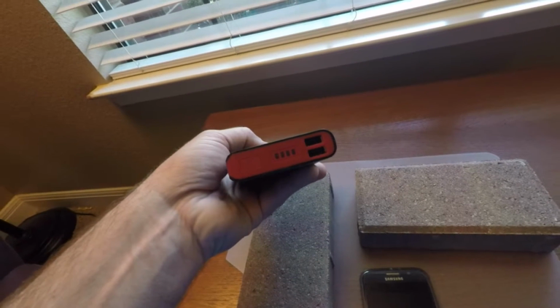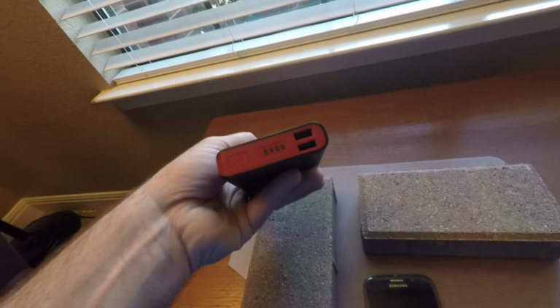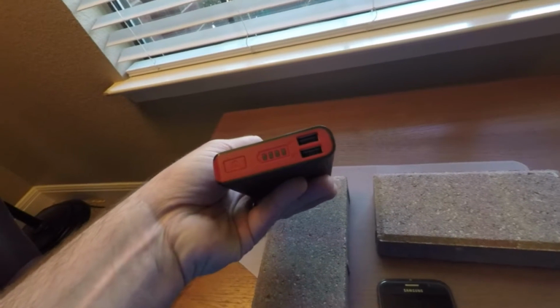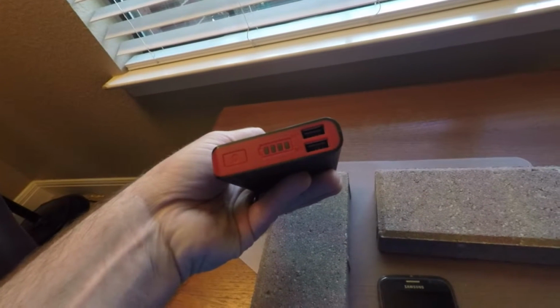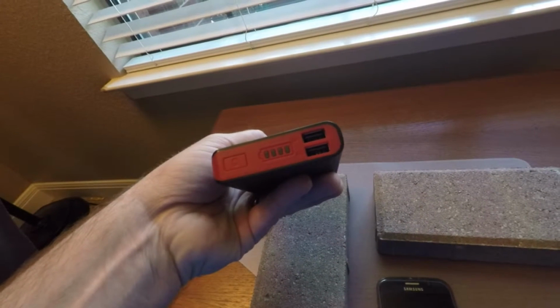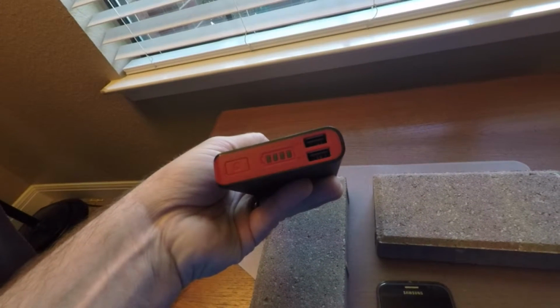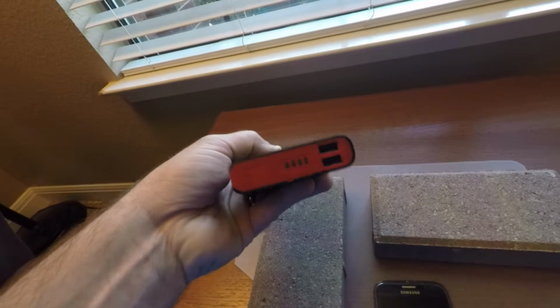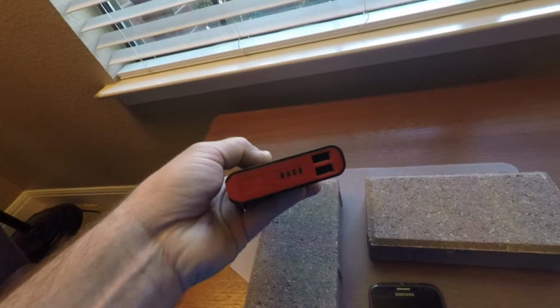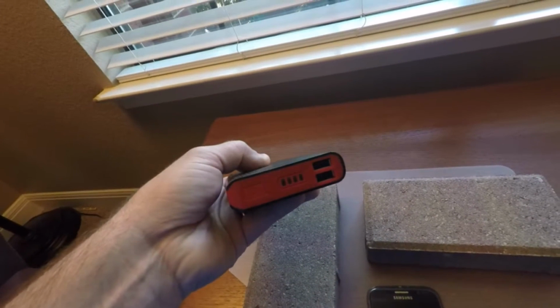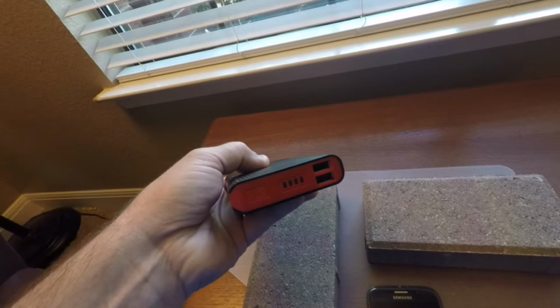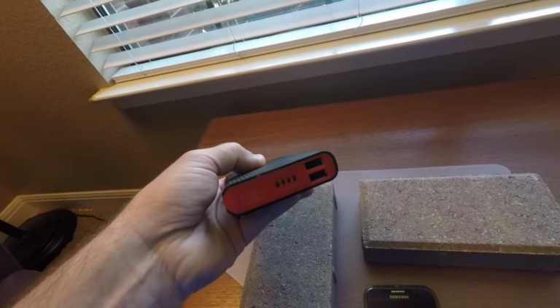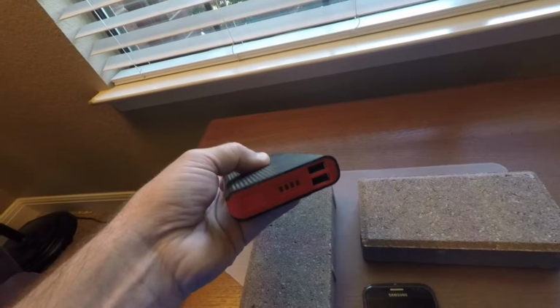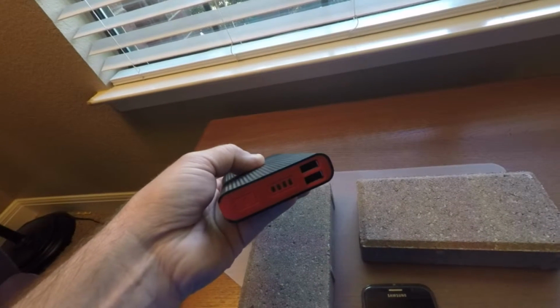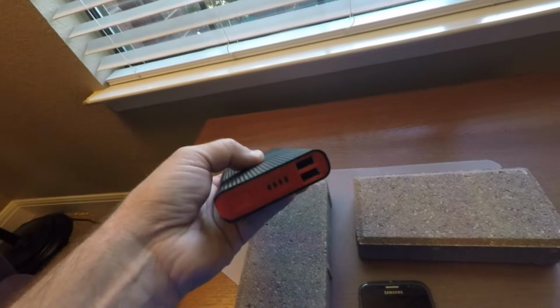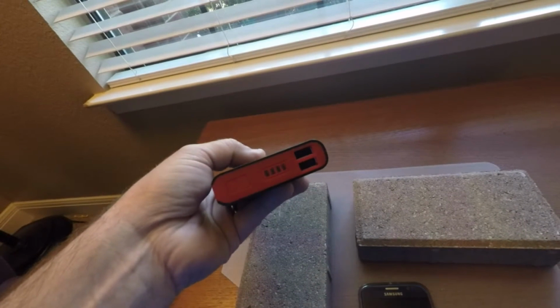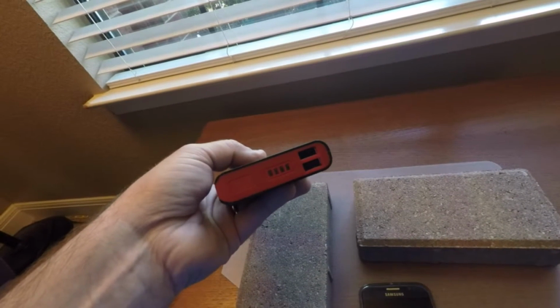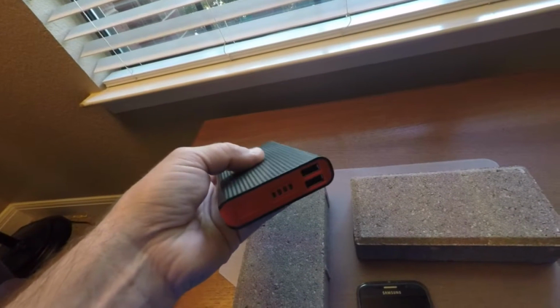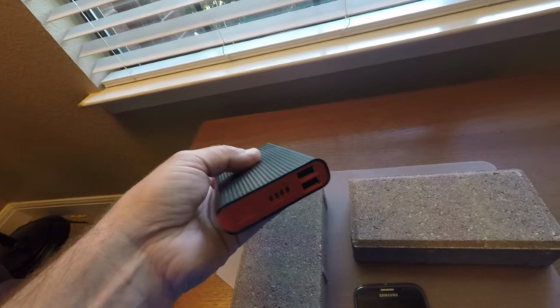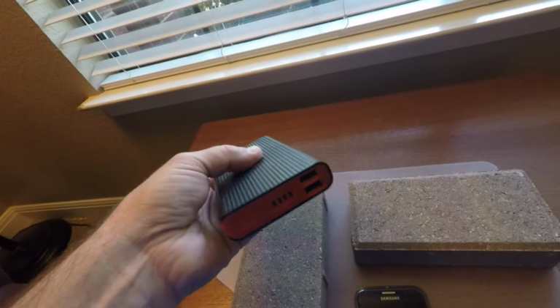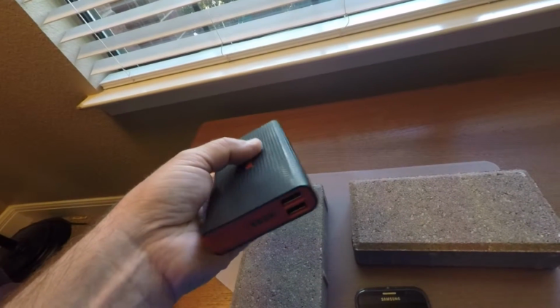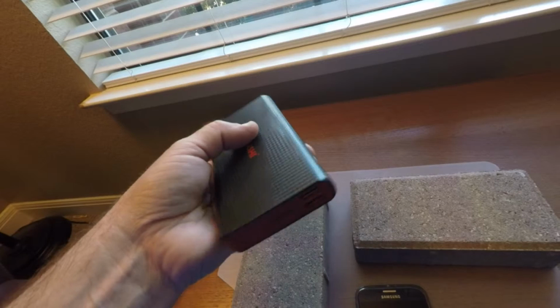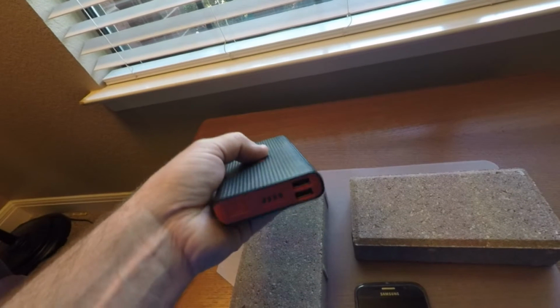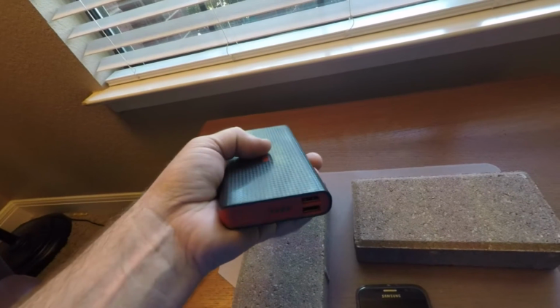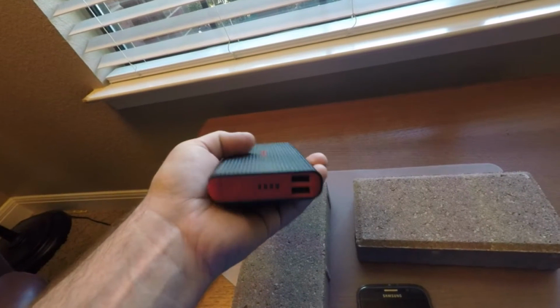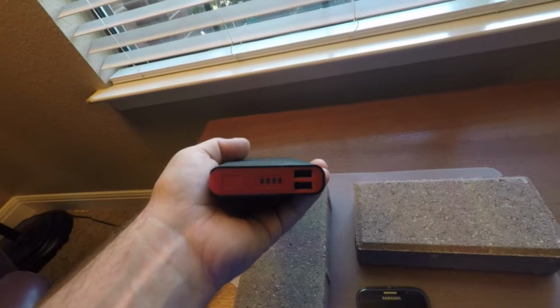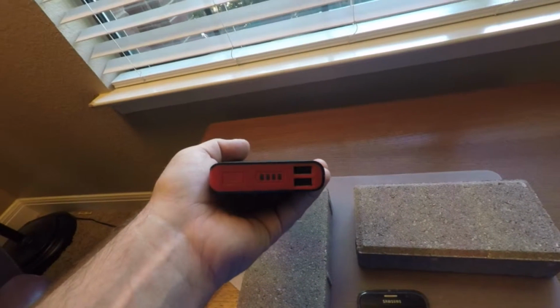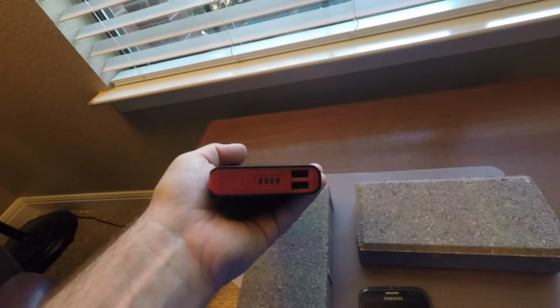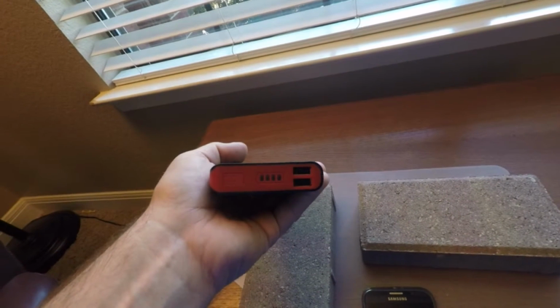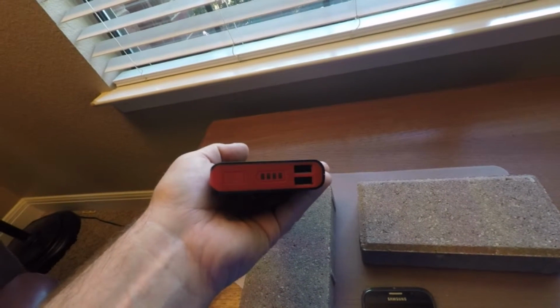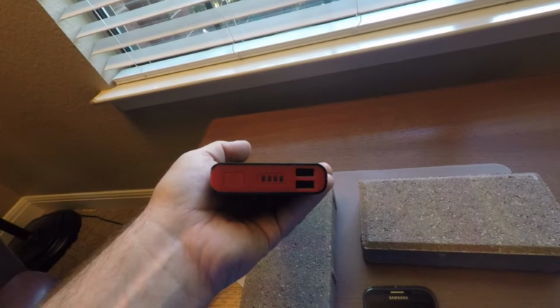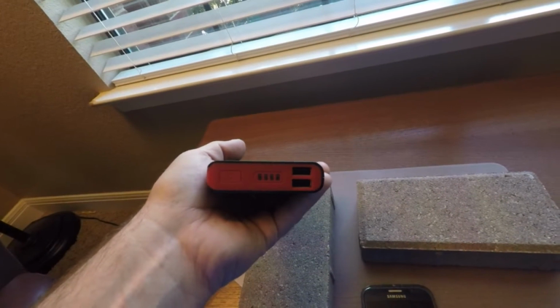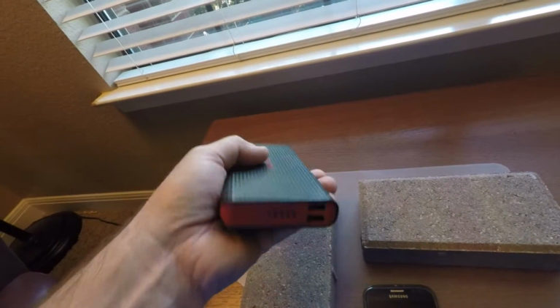It has OUT1 and OUT2 USB standard size ports. OUT1 is supposed to be 1 amp, OUT2 2 amp. I verified both of those ports behave the same and will supply darn near close to 2 amp output.